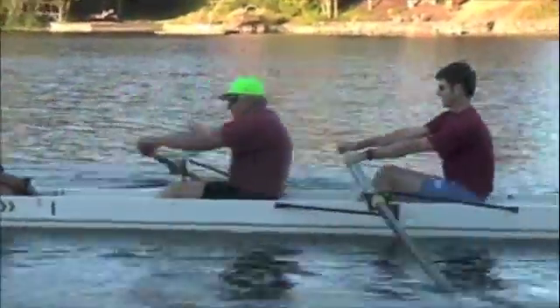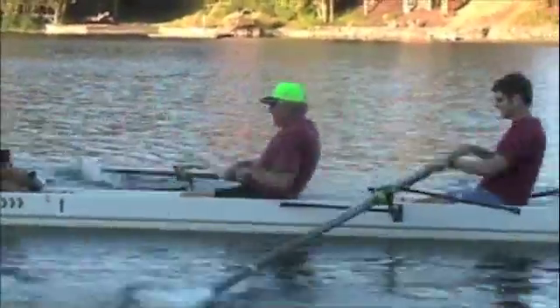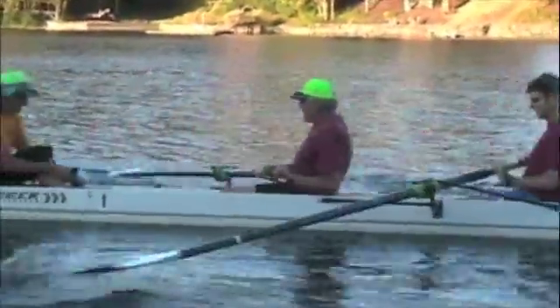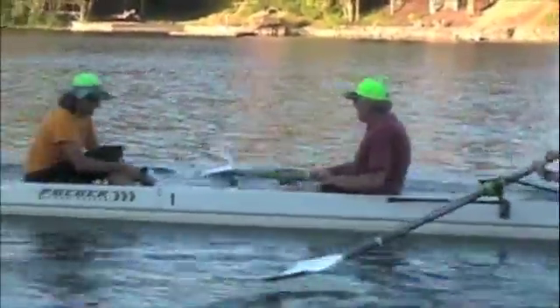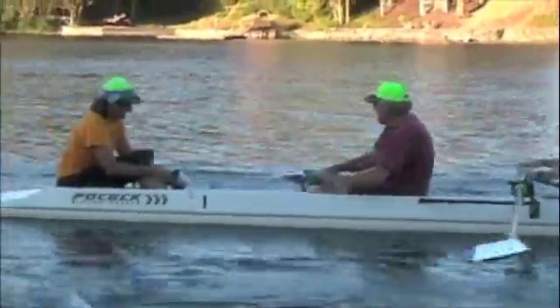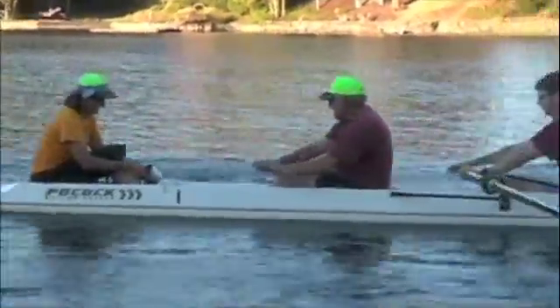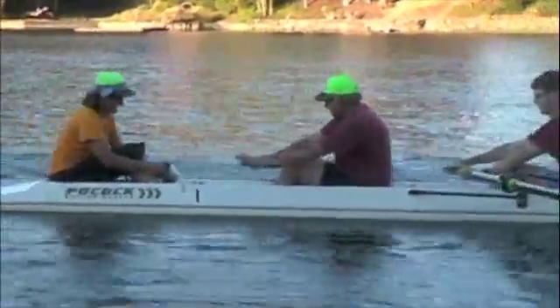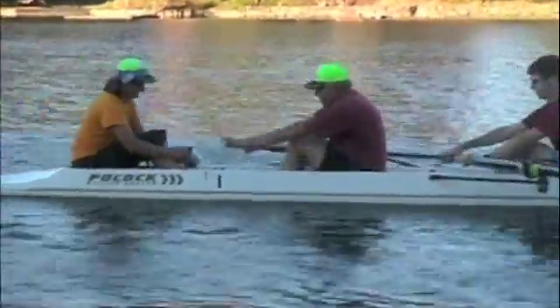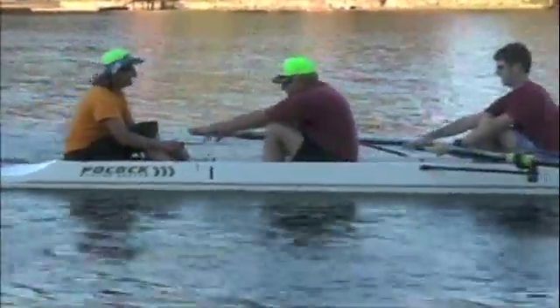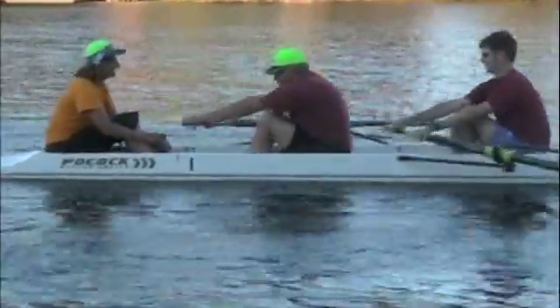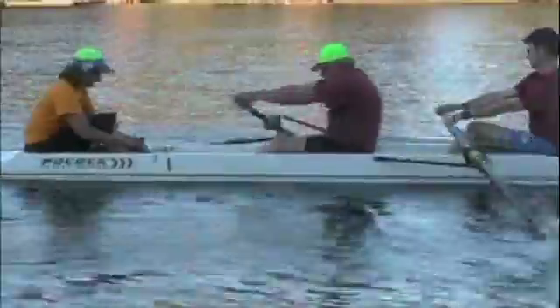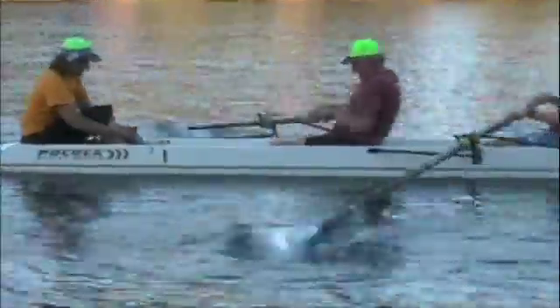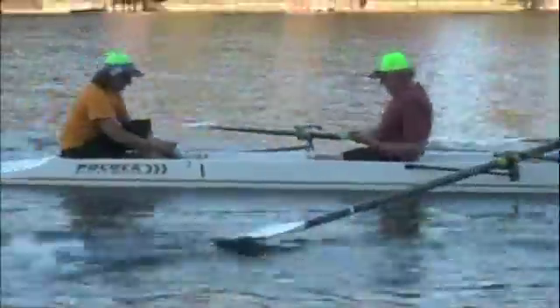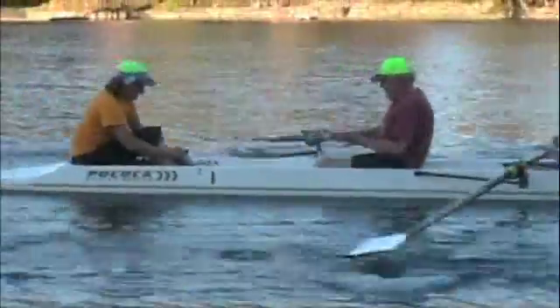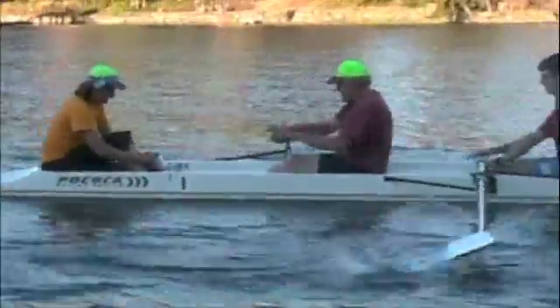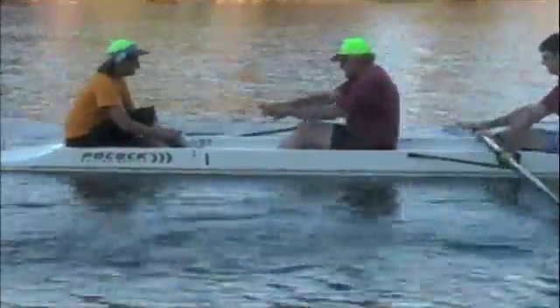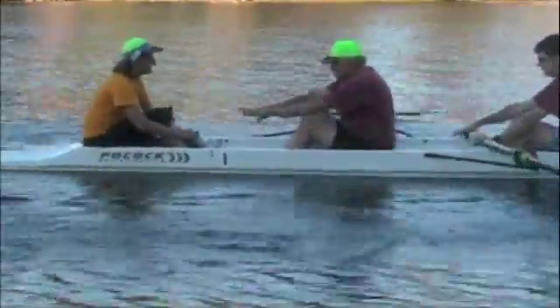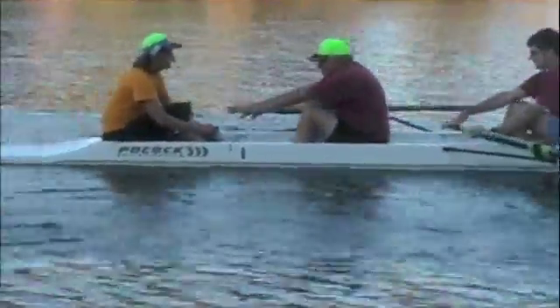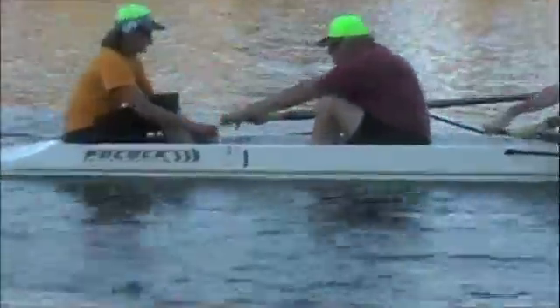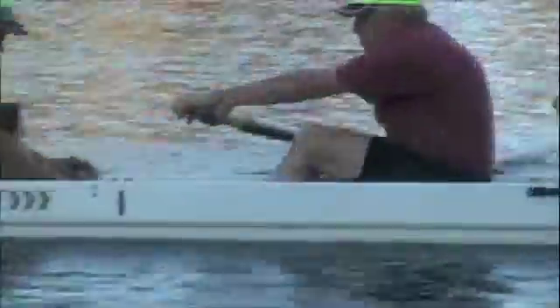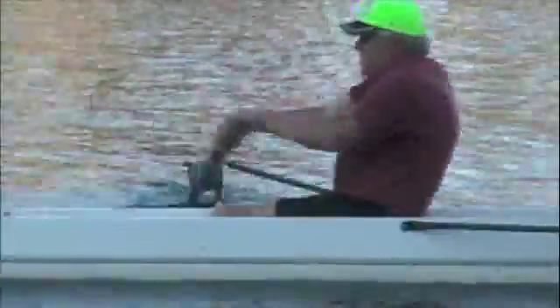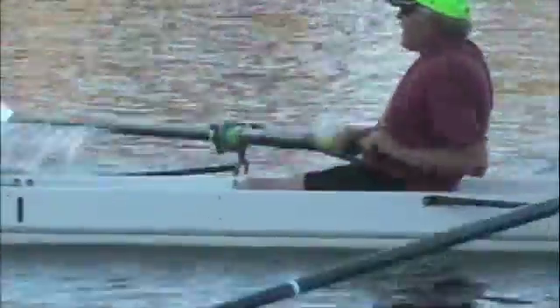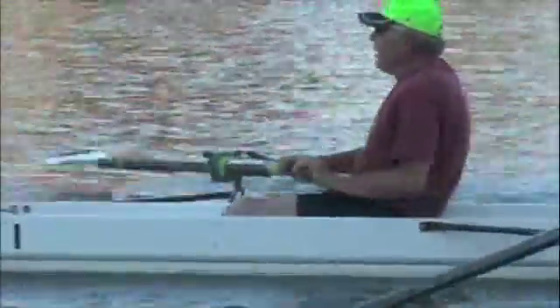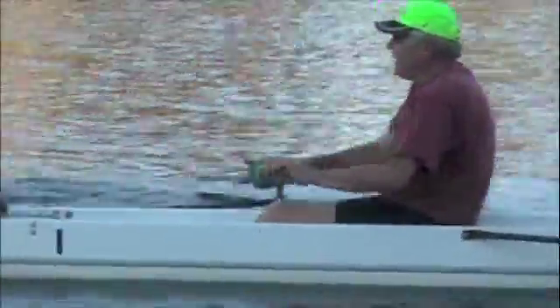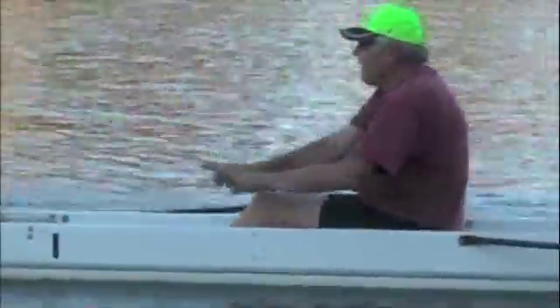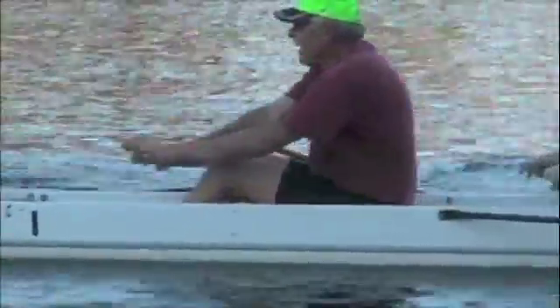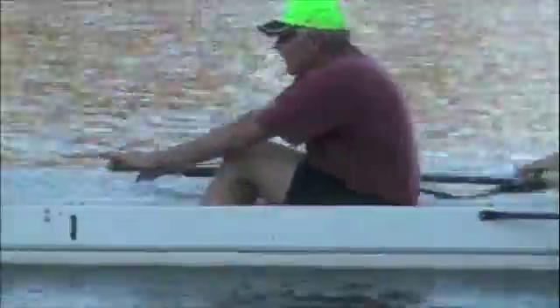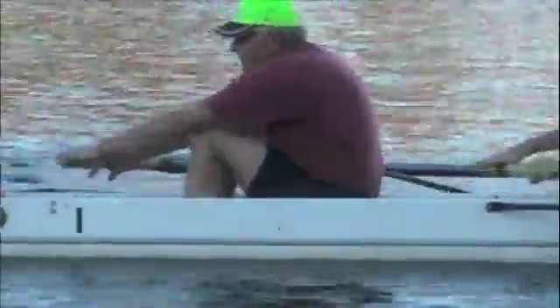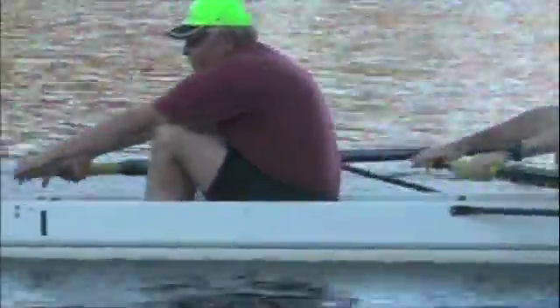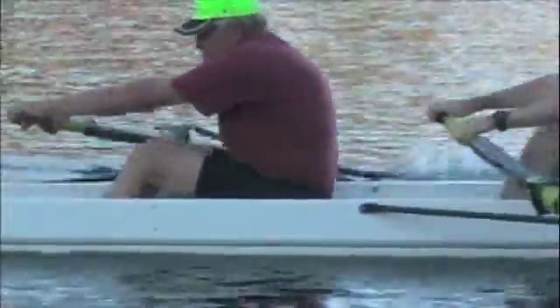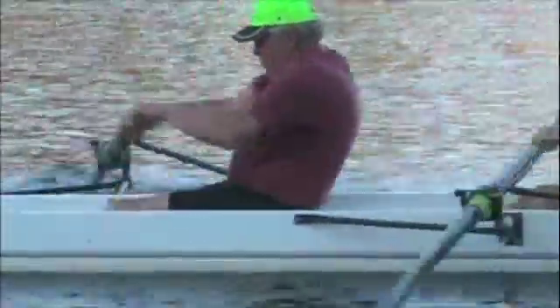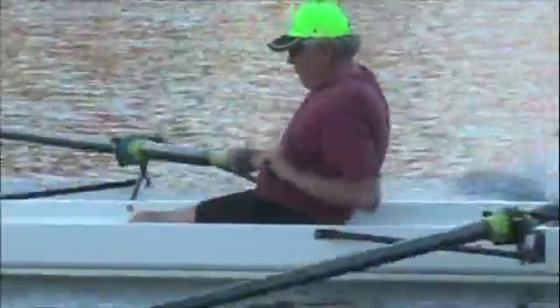Dean, I'd like you to think about quicker hands and body out of bow right here. Notice how slow you're coming out. I'd like that whole lean right away before you come down the slide.